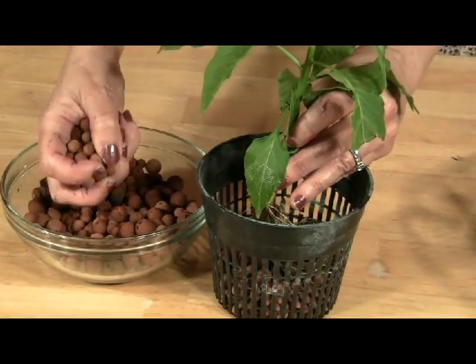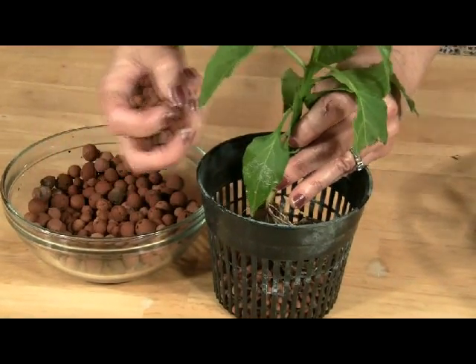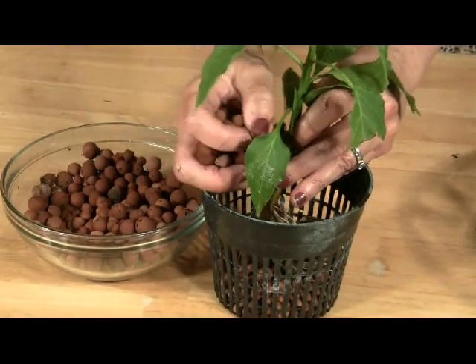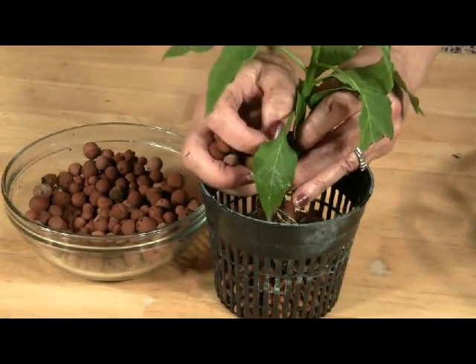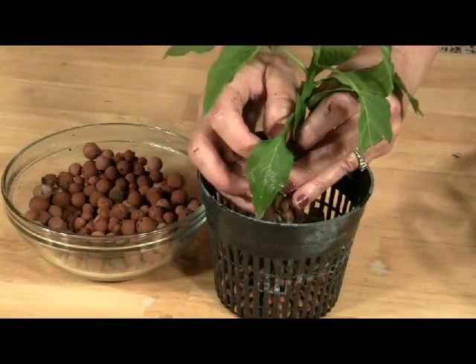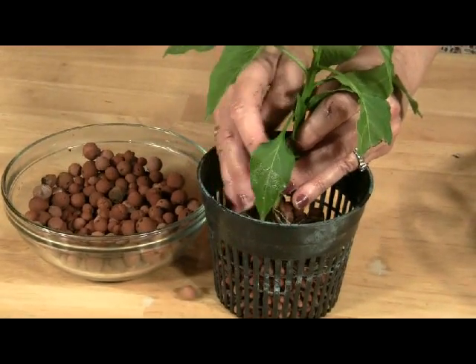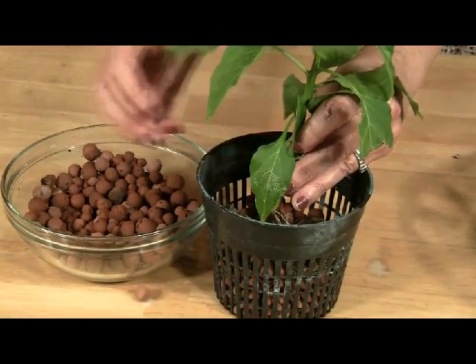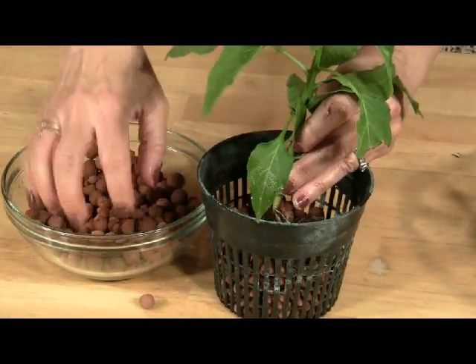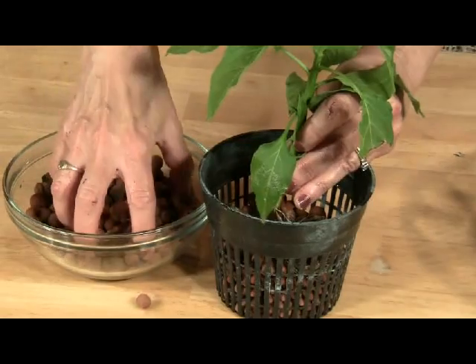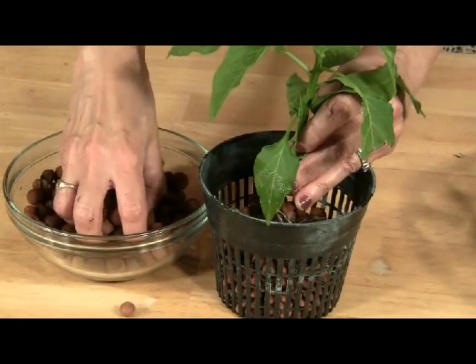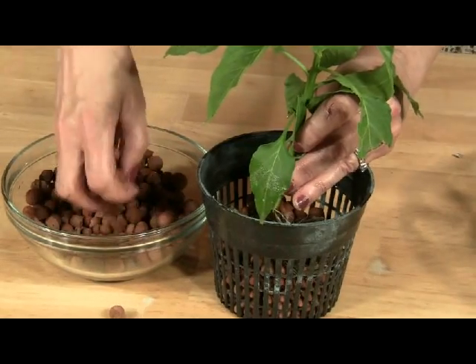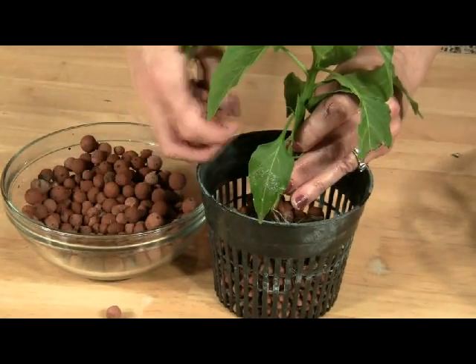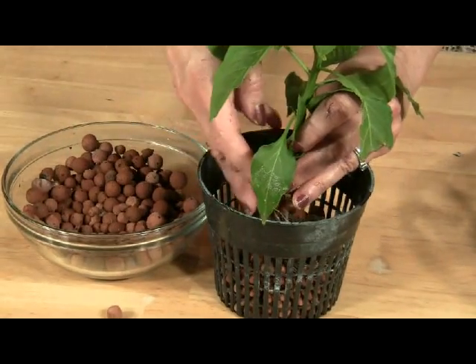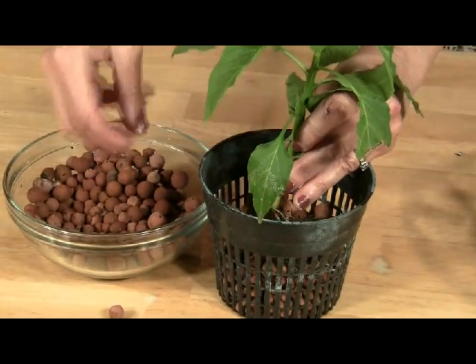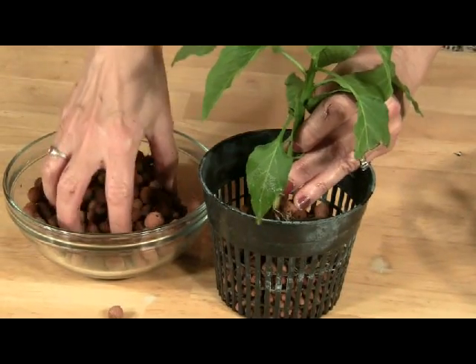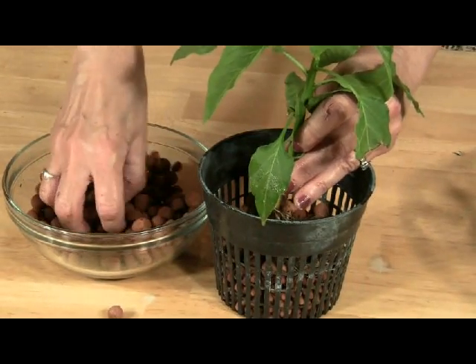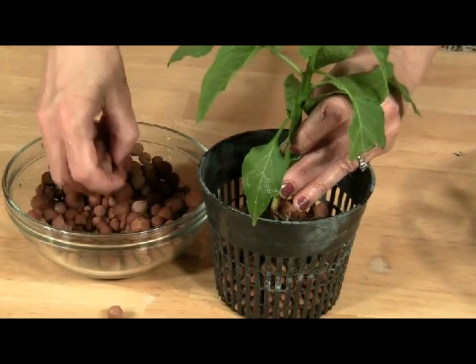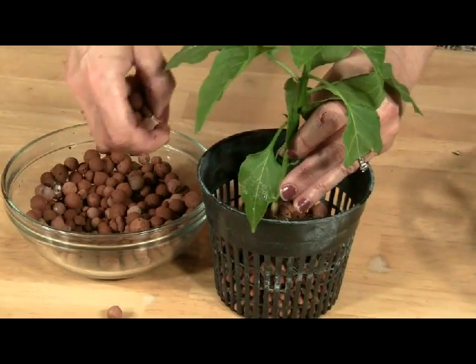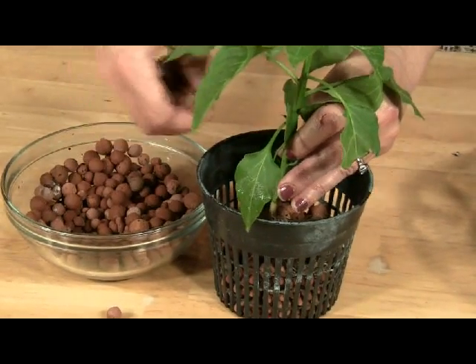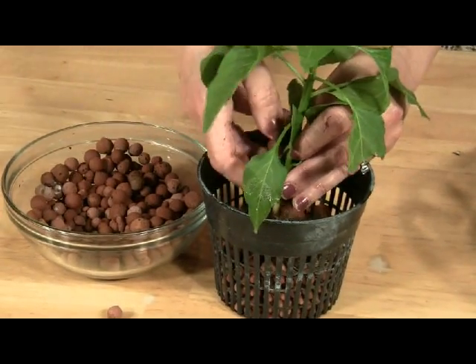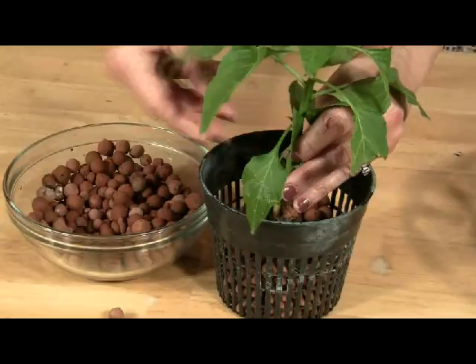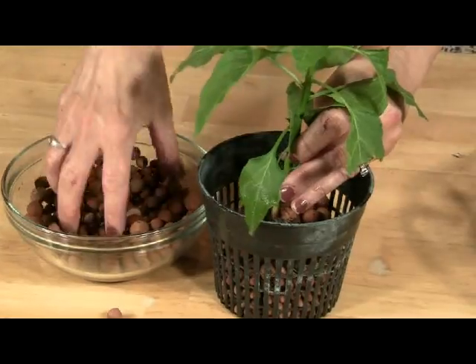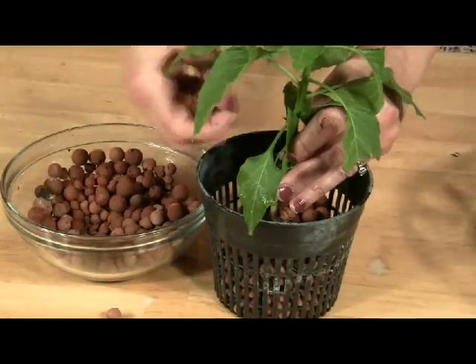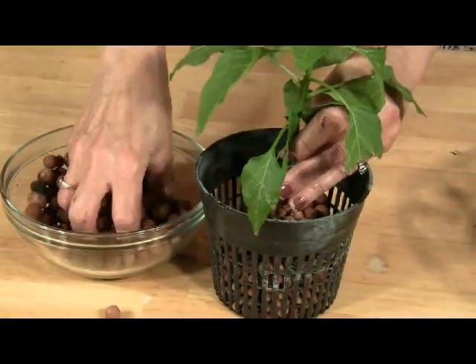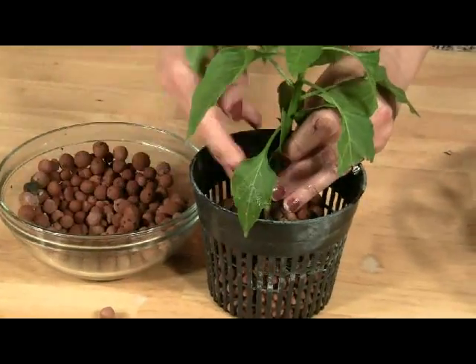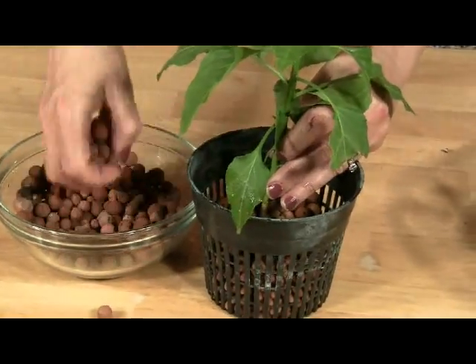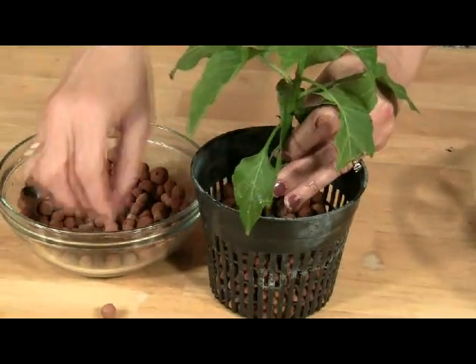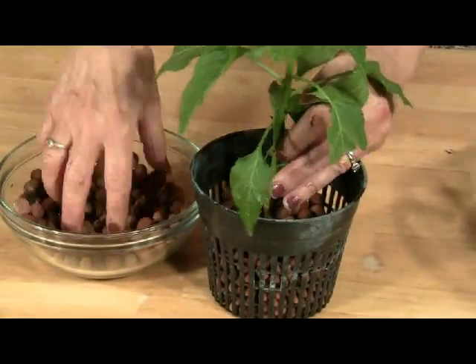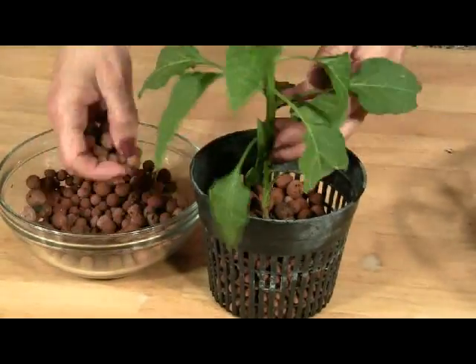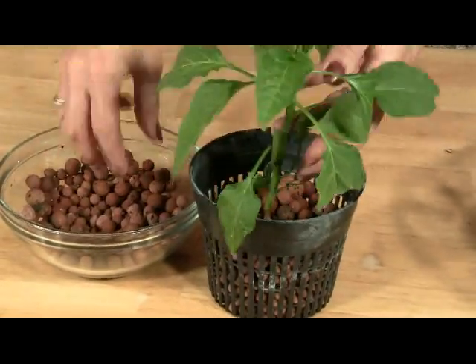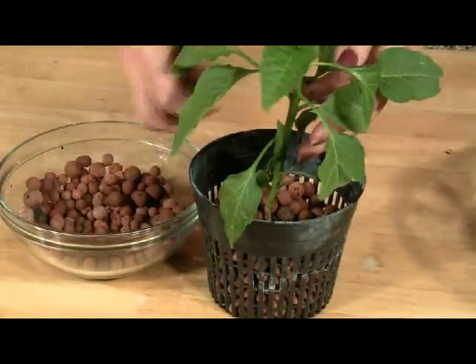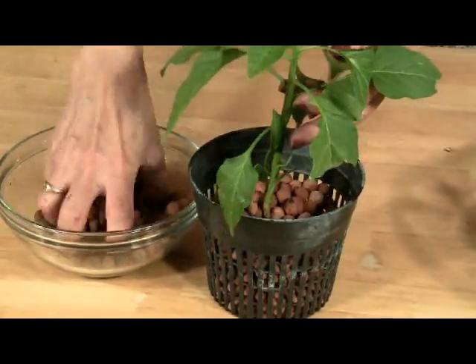Clay pellets are an inert medium, meaning they do not provide nutrients or moisture to the plant, and the plant doesn't react in any way to the pellets. All the pellets do is hold the plant in place.